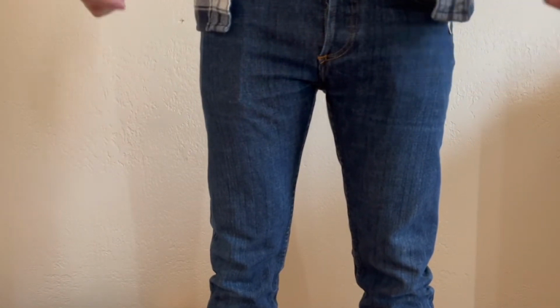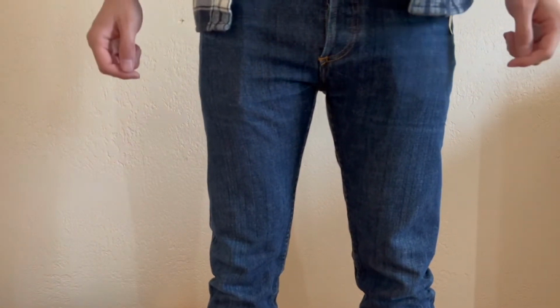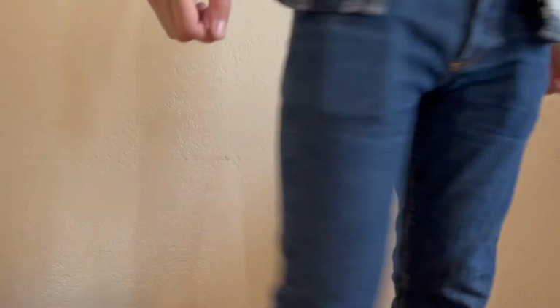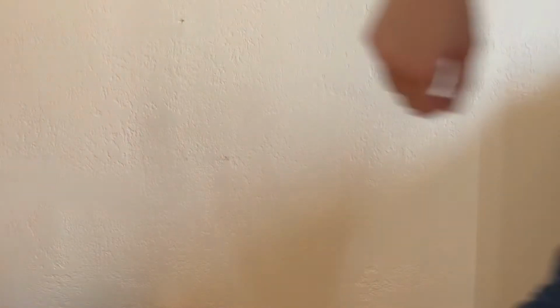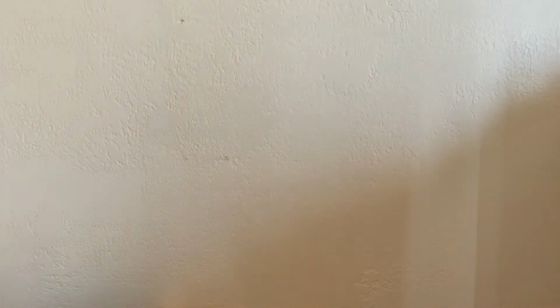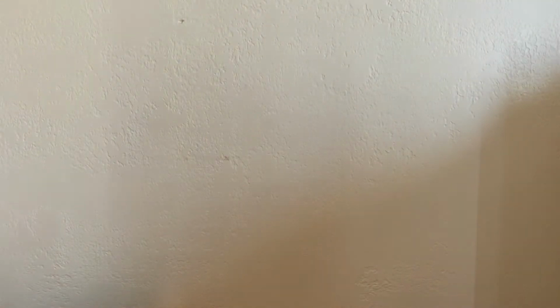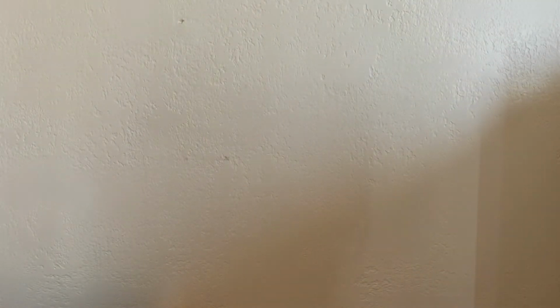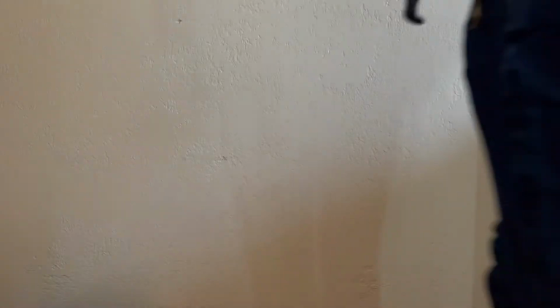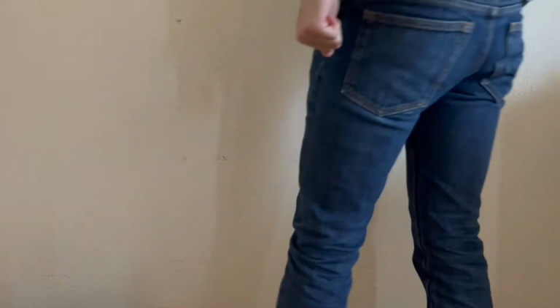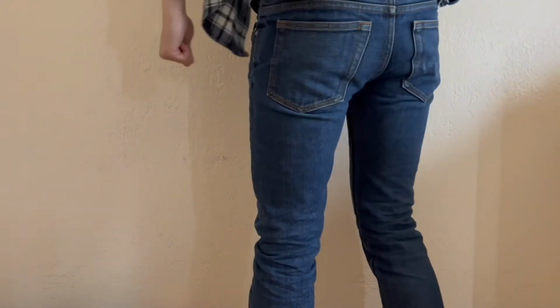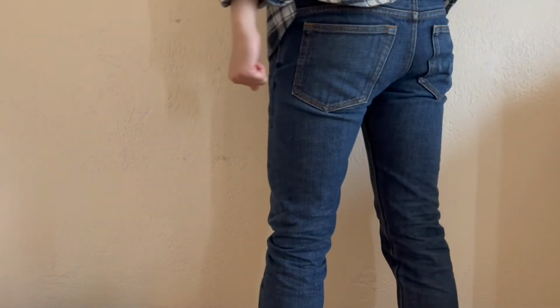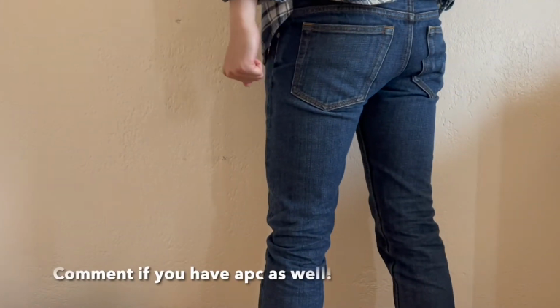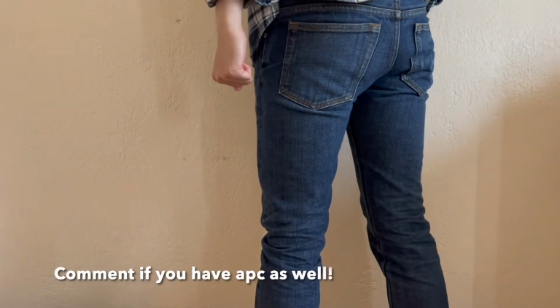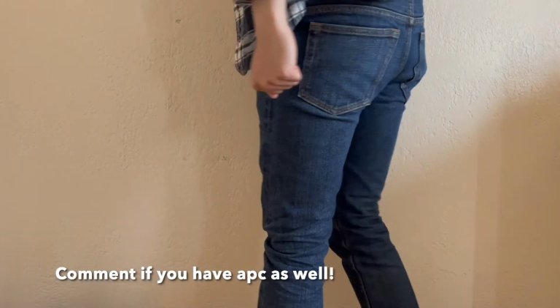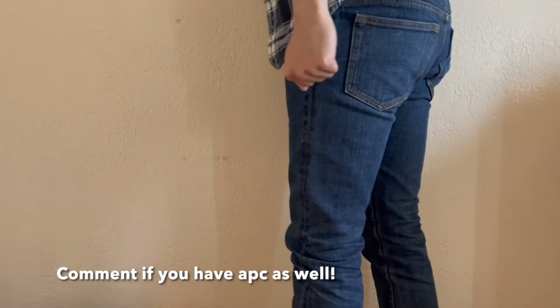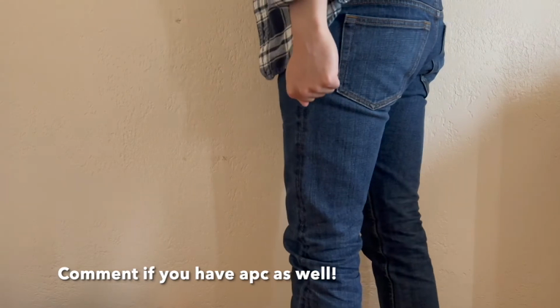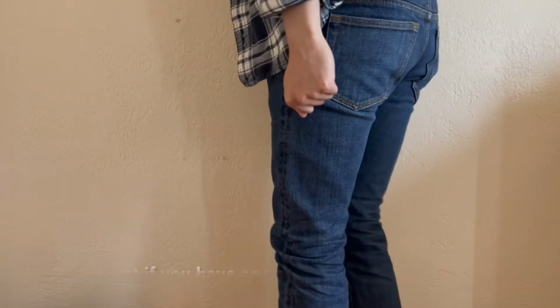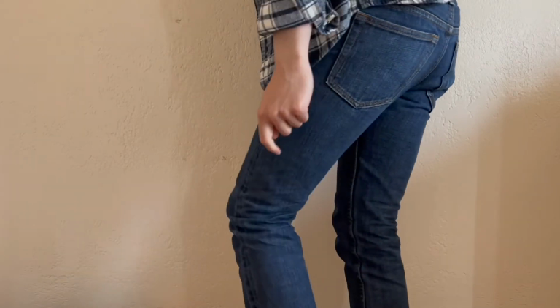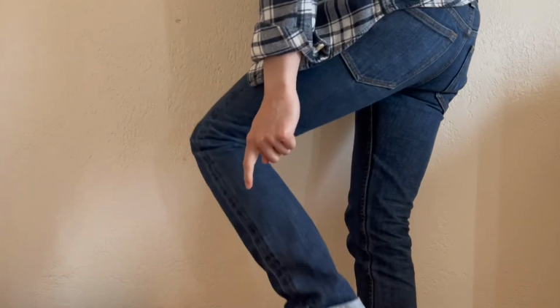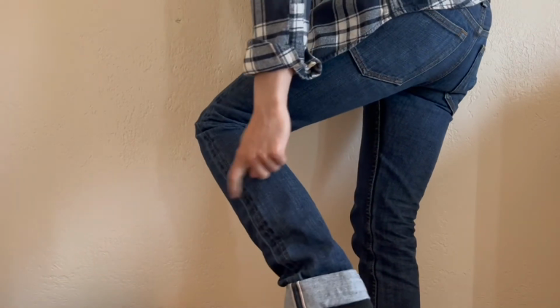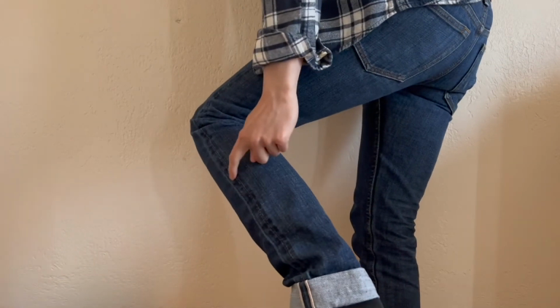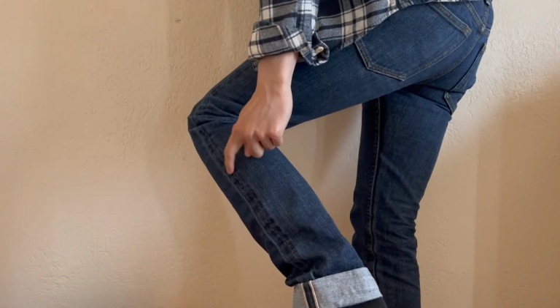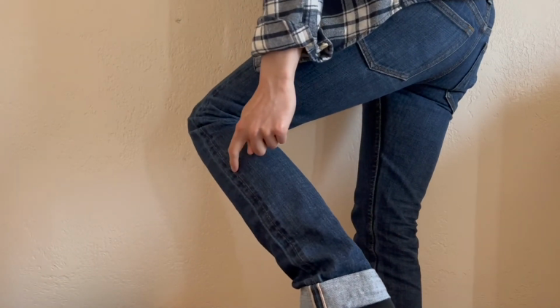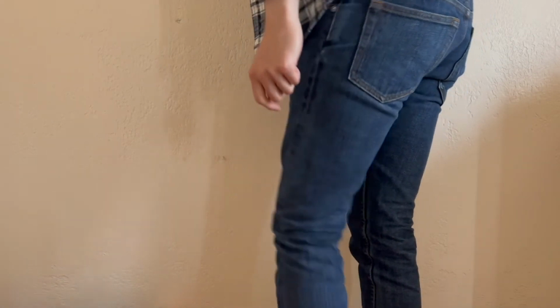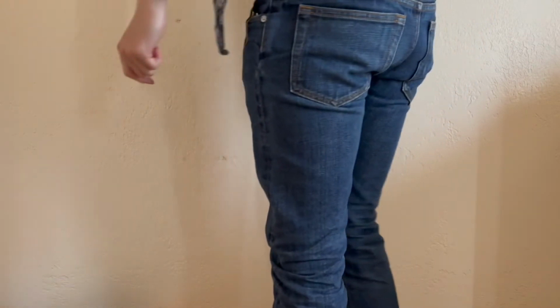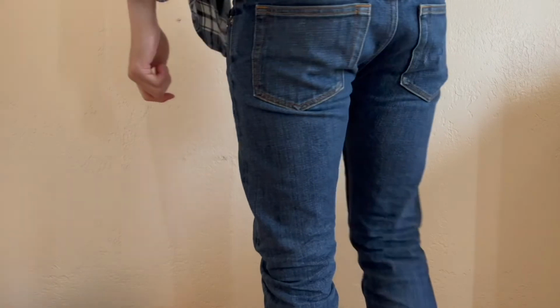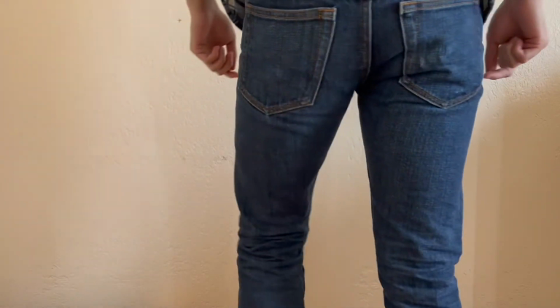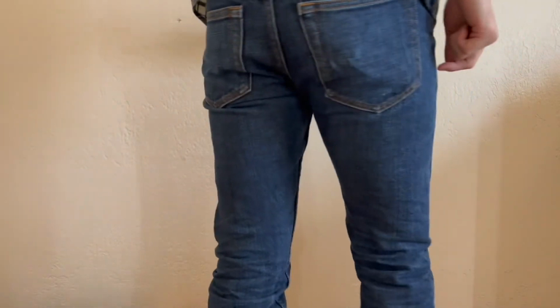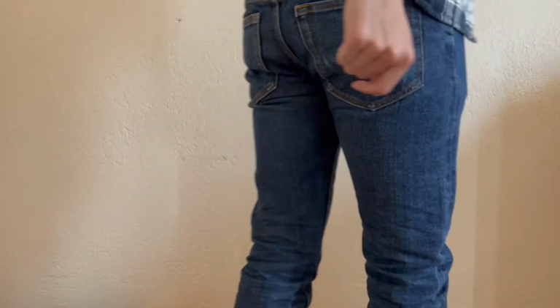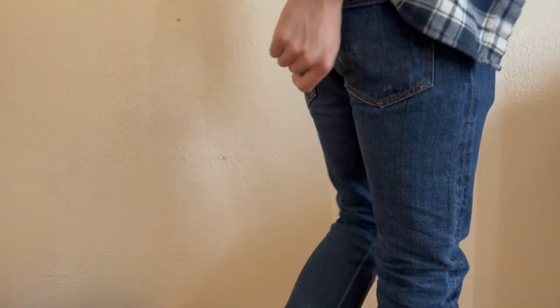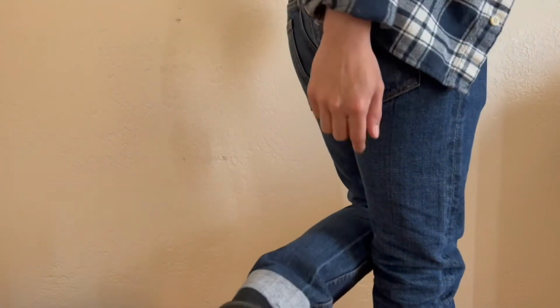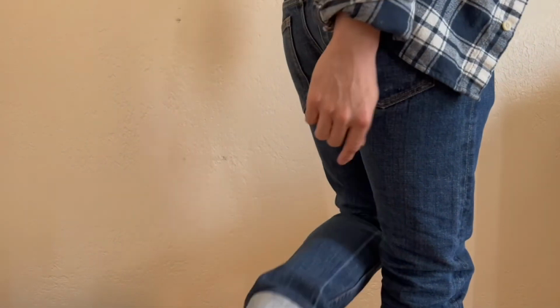However, the APC Petite Standards did not give me the best fades compared to Nudie Jeans, for example. If you have a pair of APC Petite Standards, let me know down in the comments below how it was for you. Thanks for watching — like, comment, subscribe.